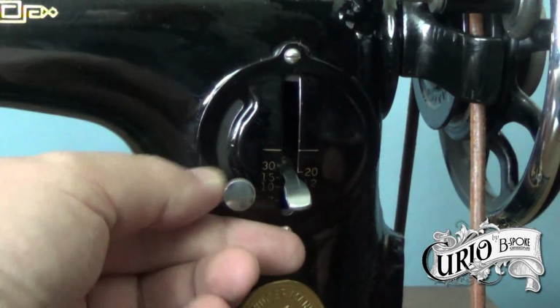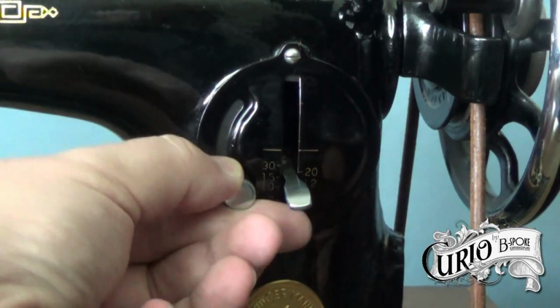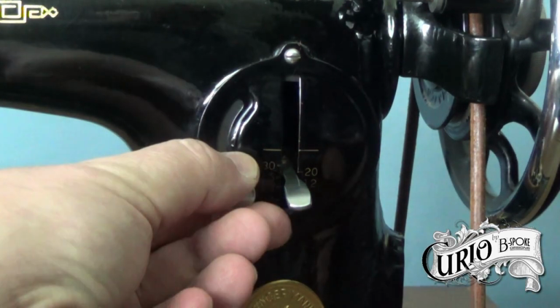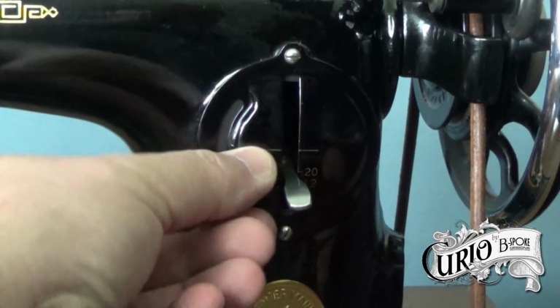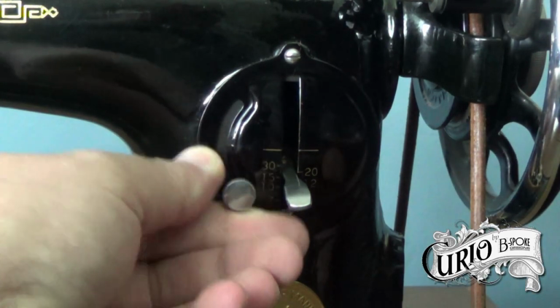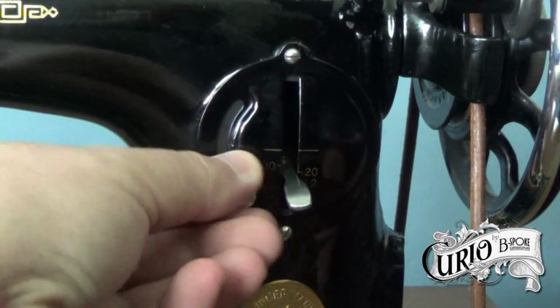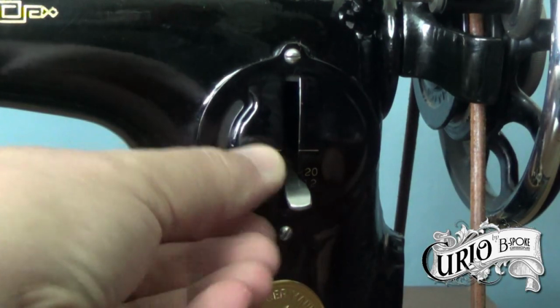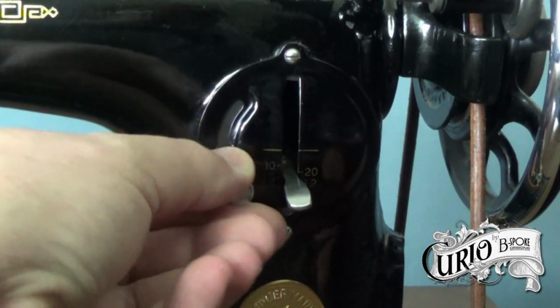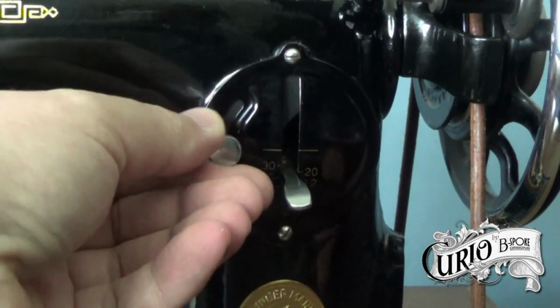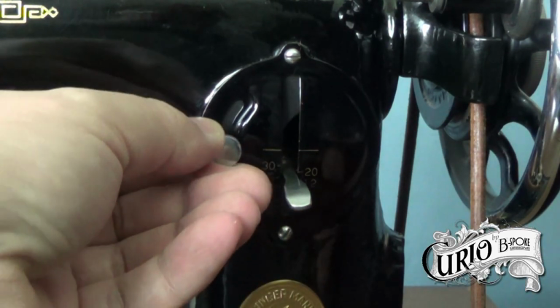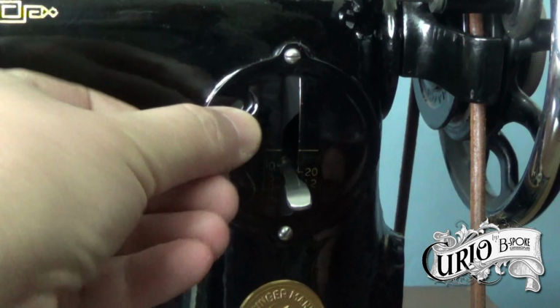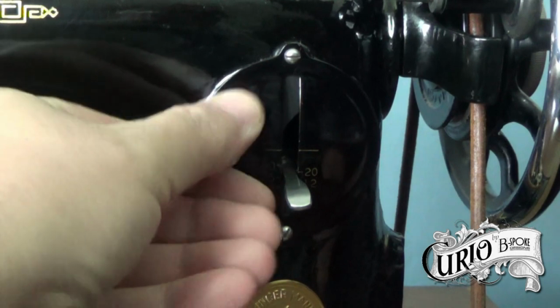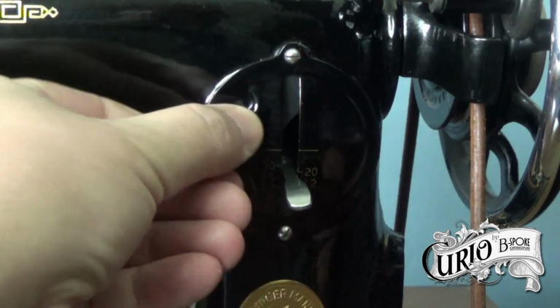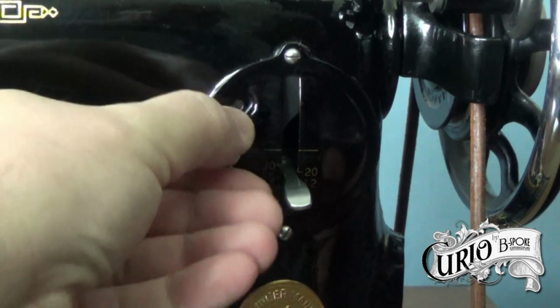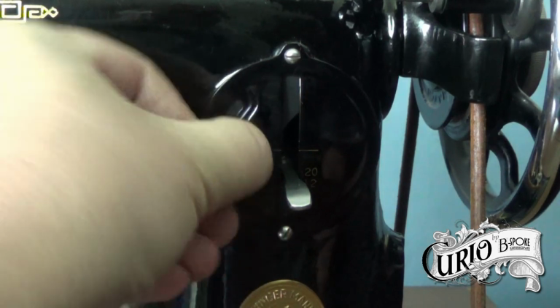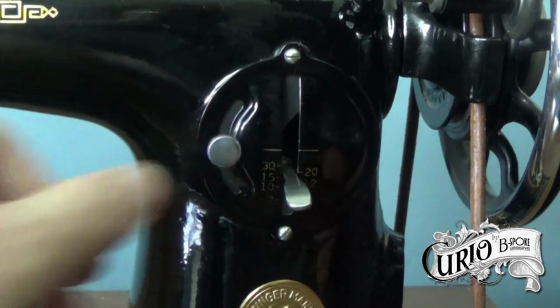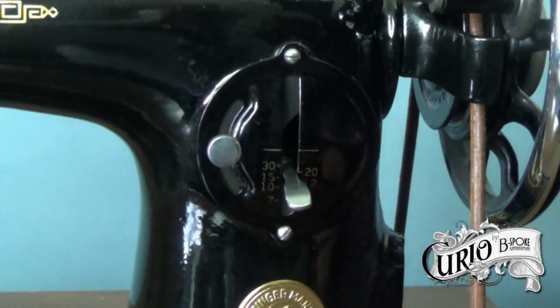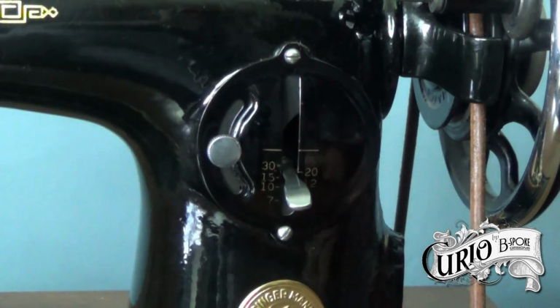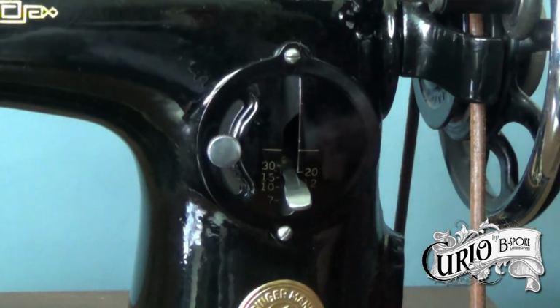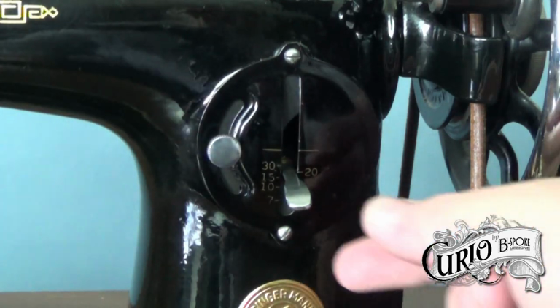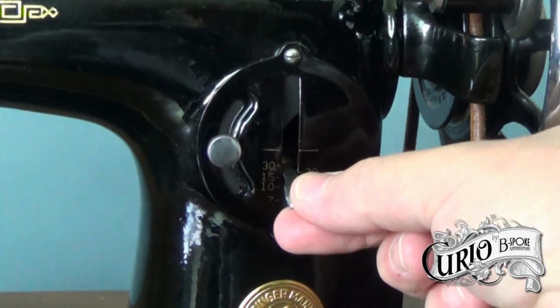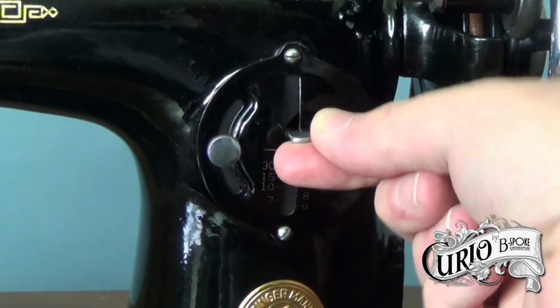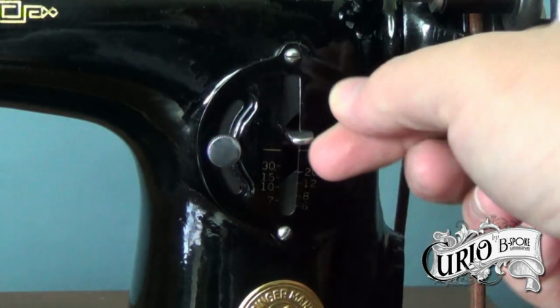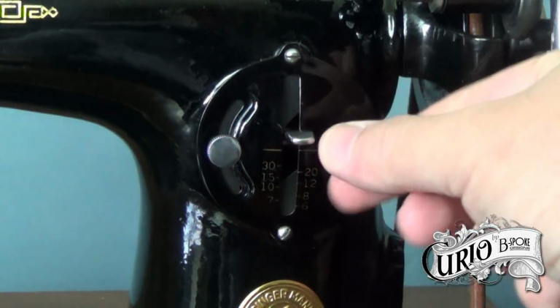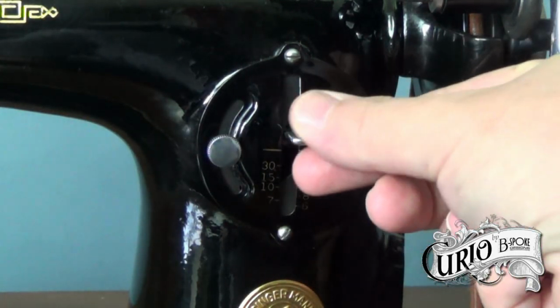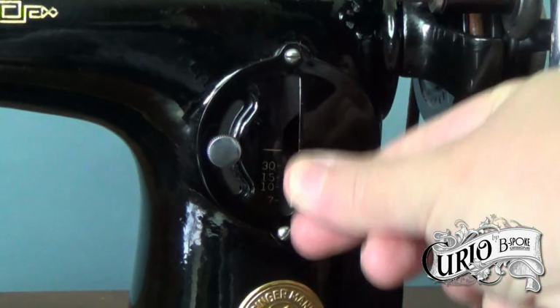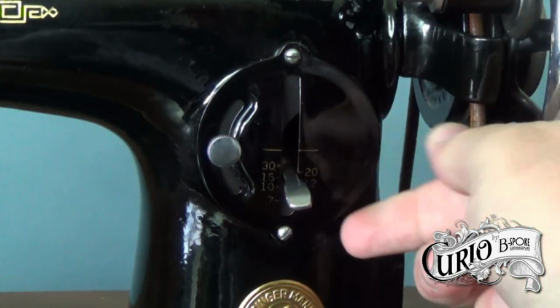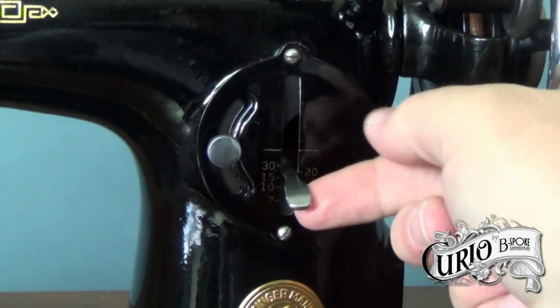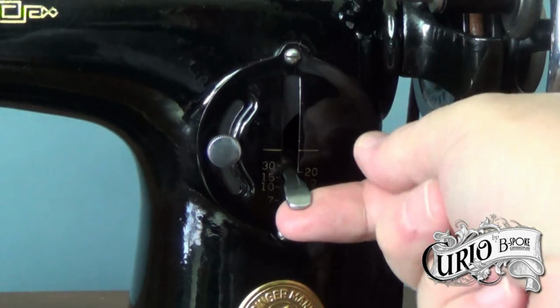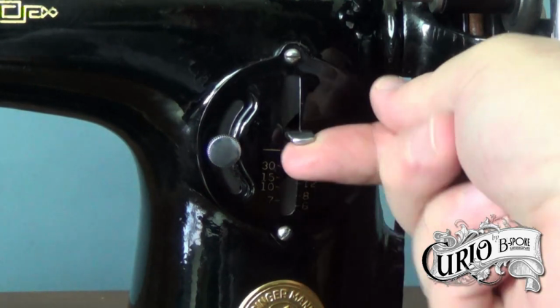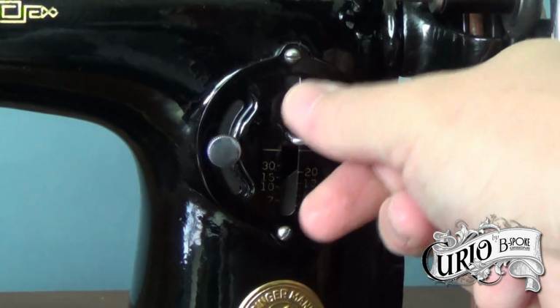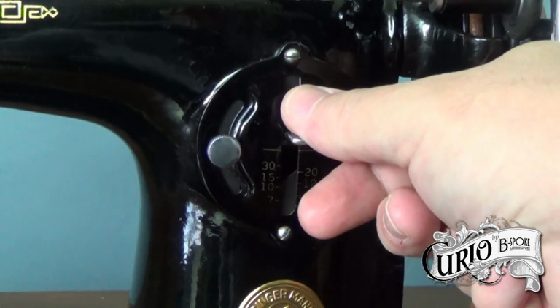Similar to some class 15 machines, the stitch length can be locked off using this screw. This limits the stitch length in reverse to the same as the stitch length going forward.